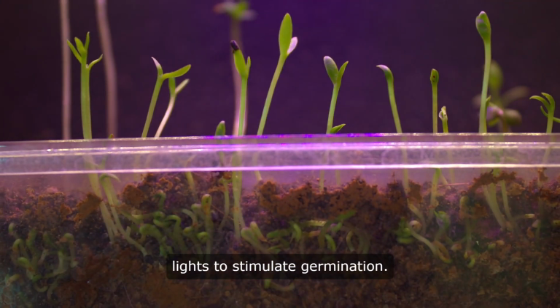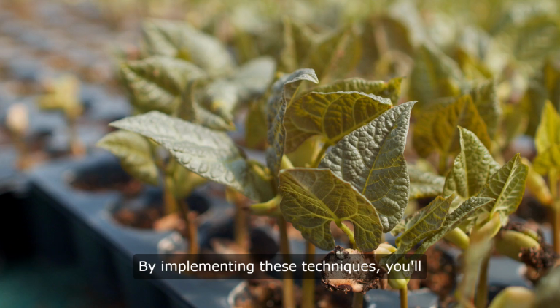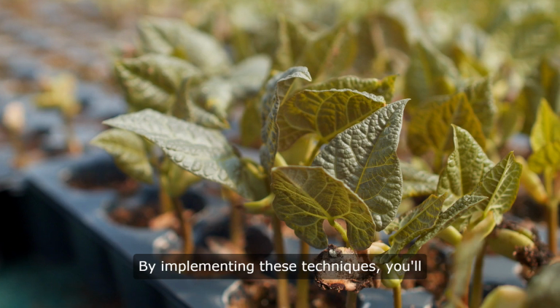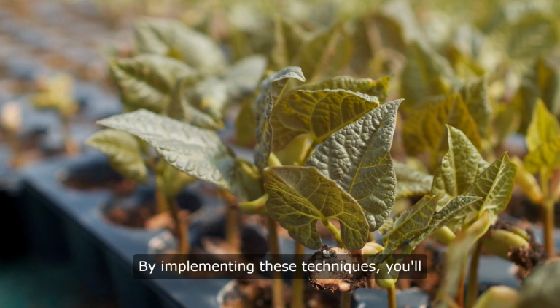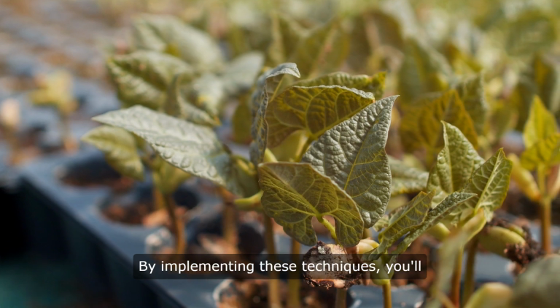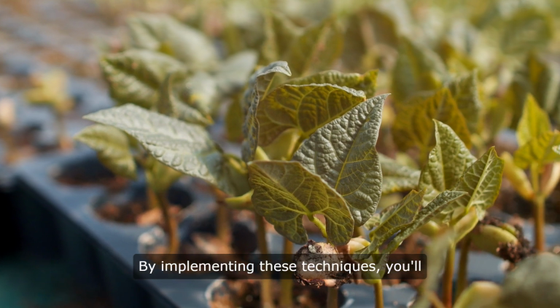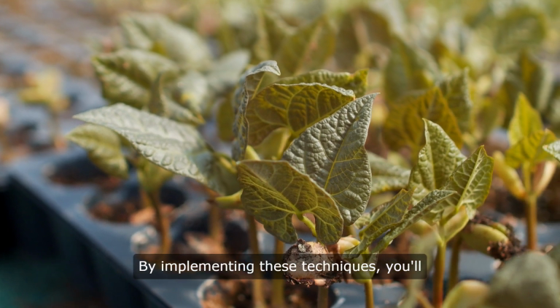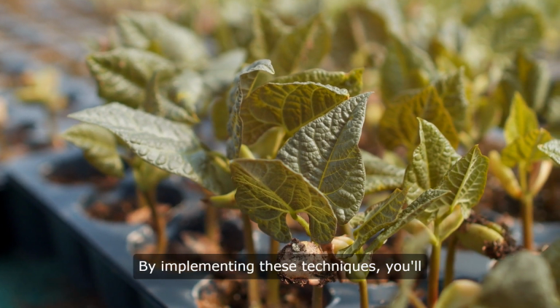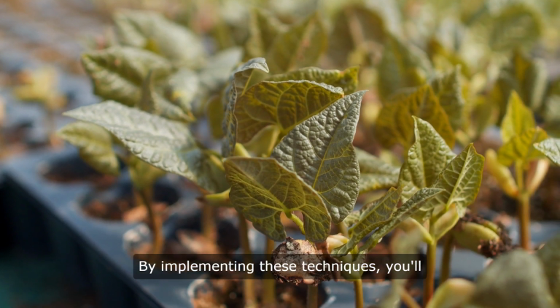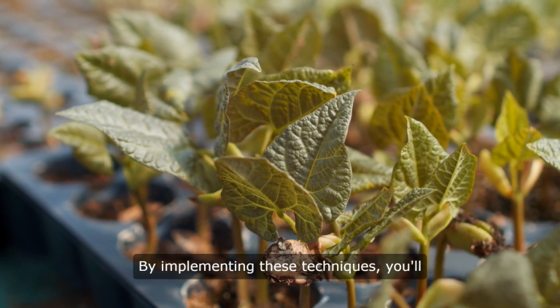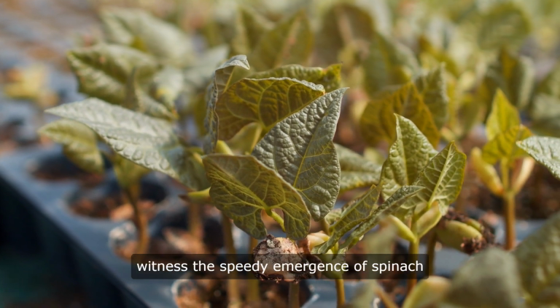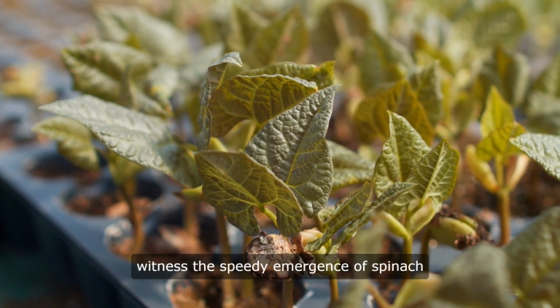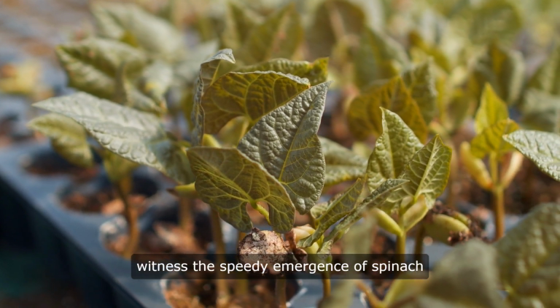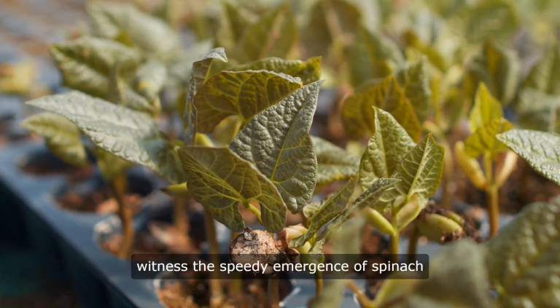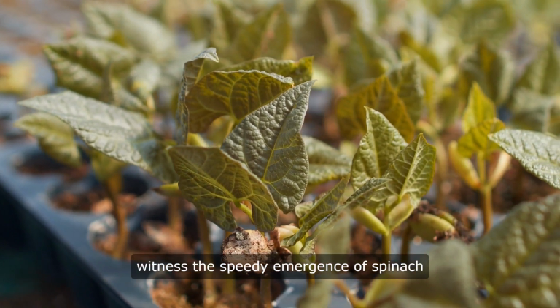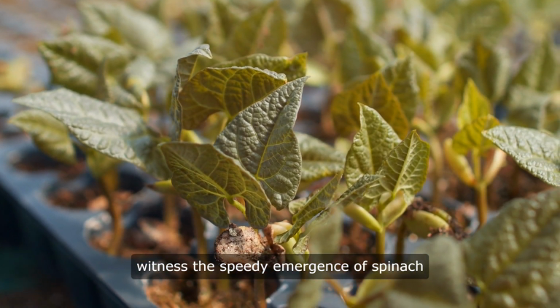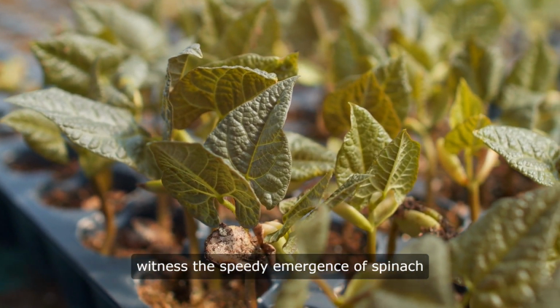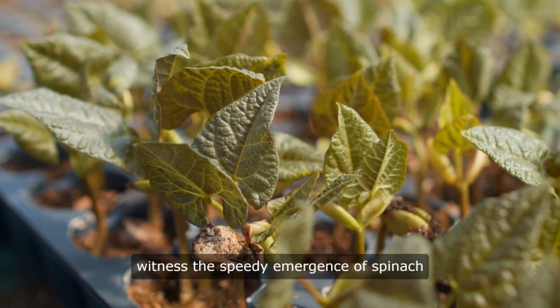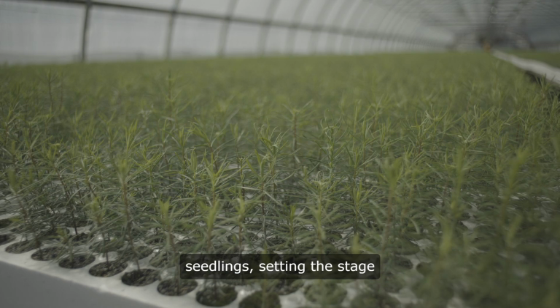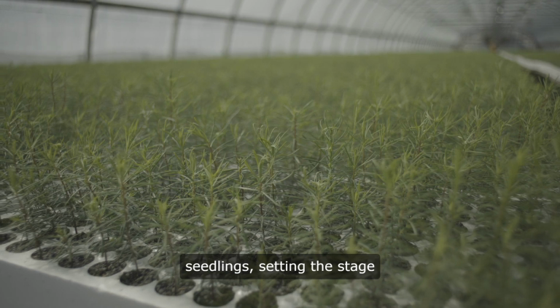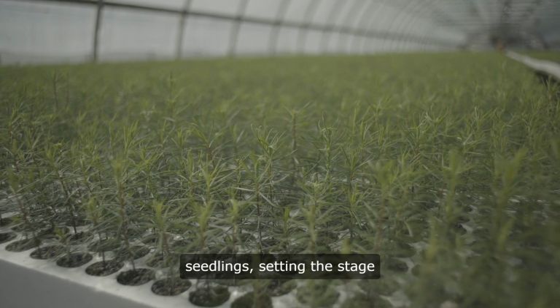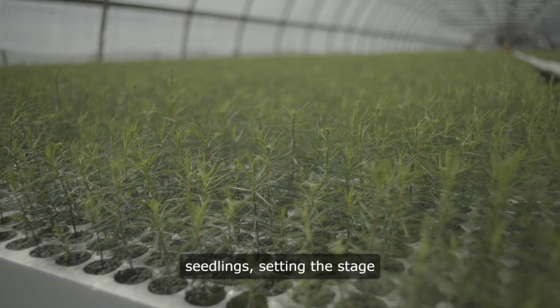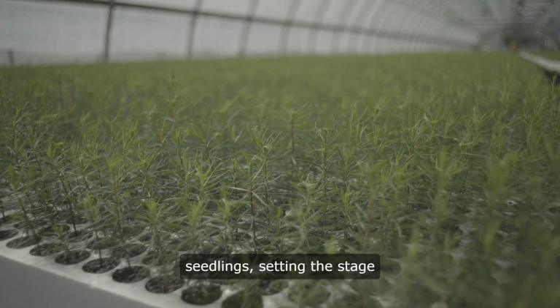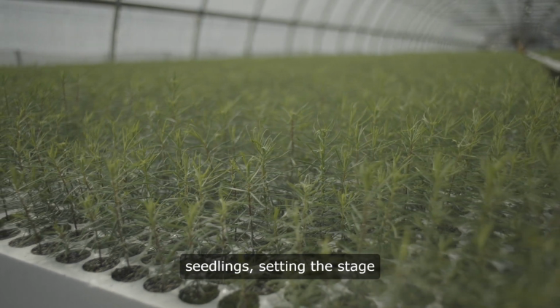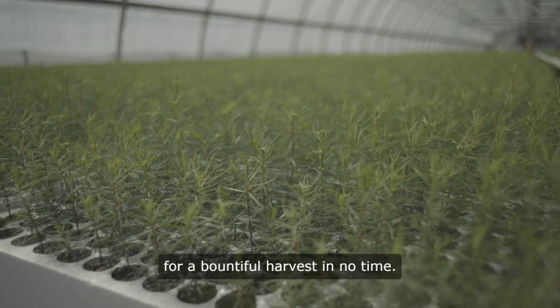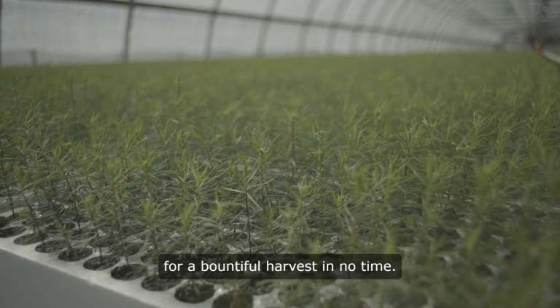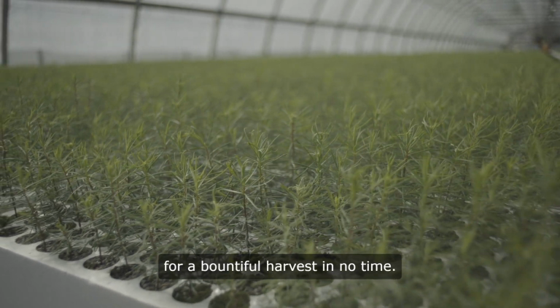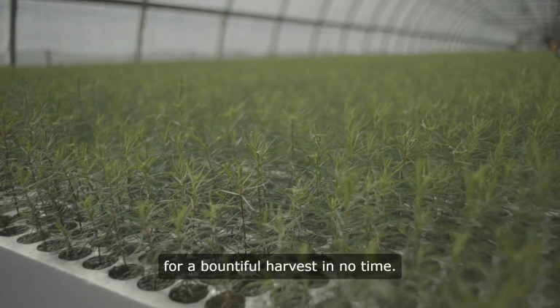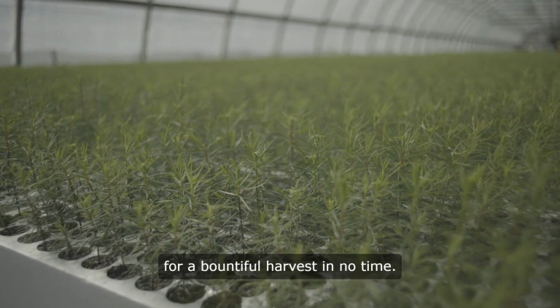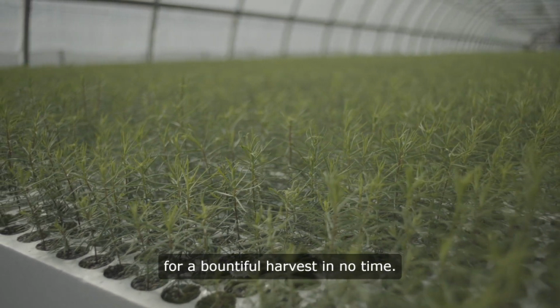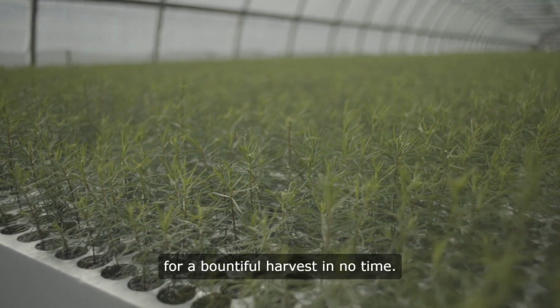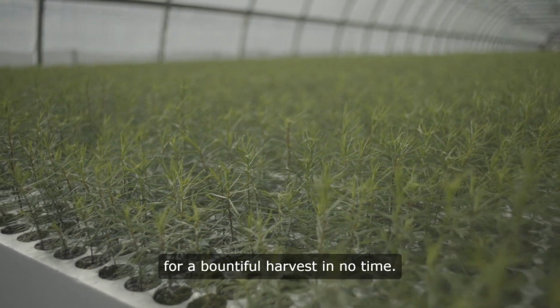By implementing these techniques, you'll witness the speedy emergence of spinach seedlings, setting the stage for a bountiful harvest in no time.